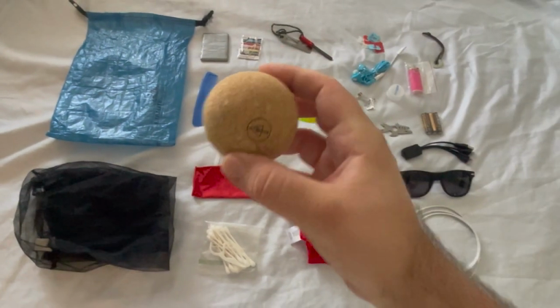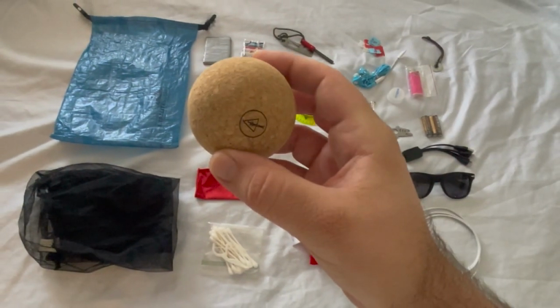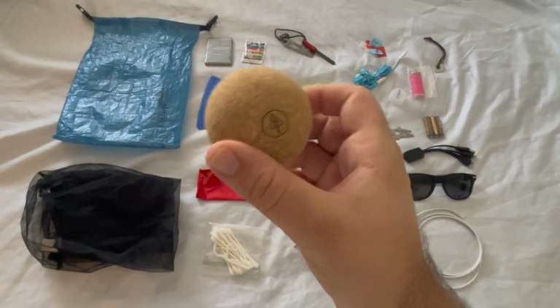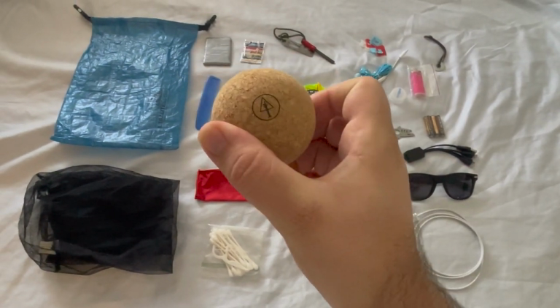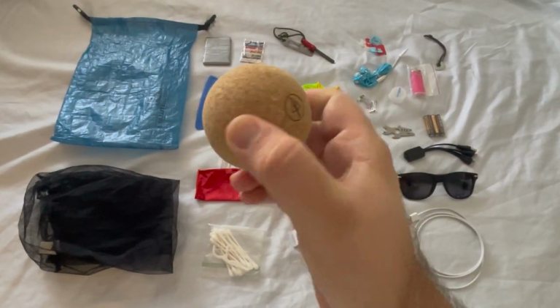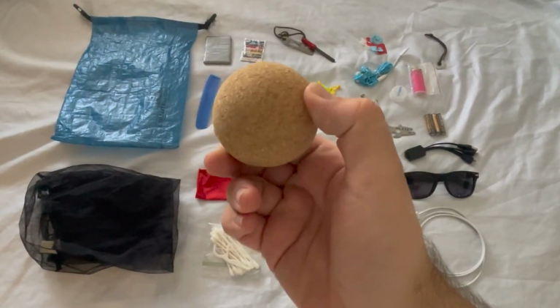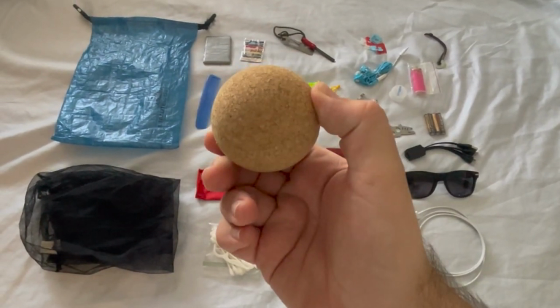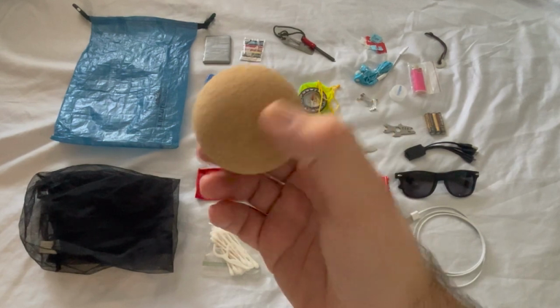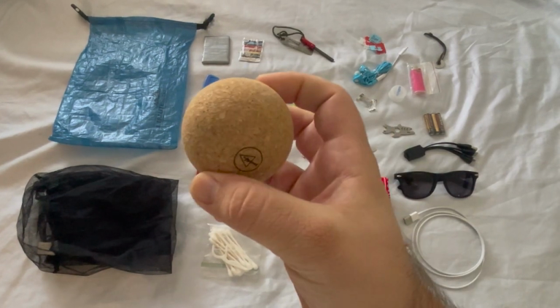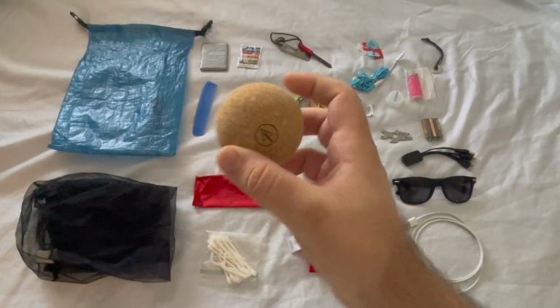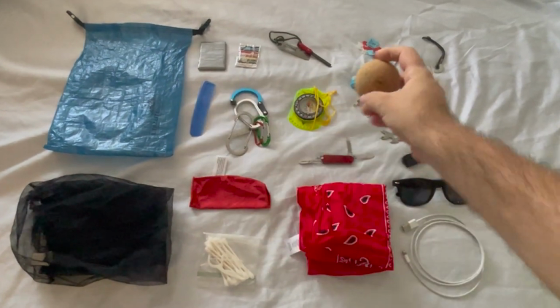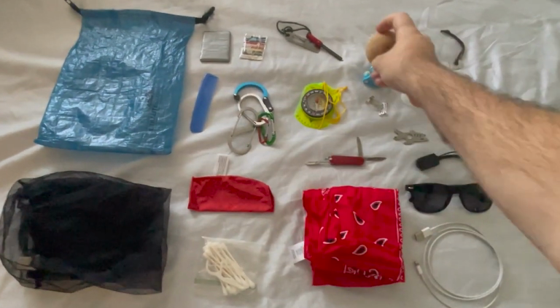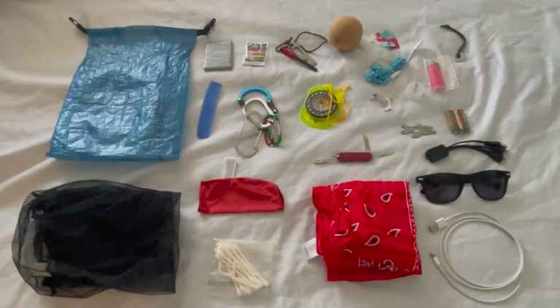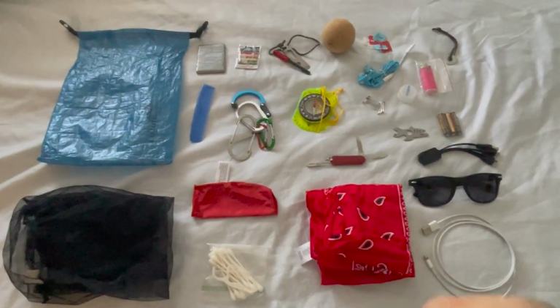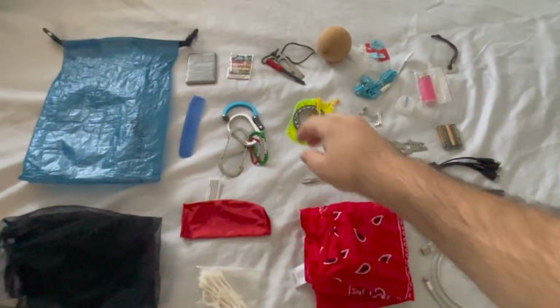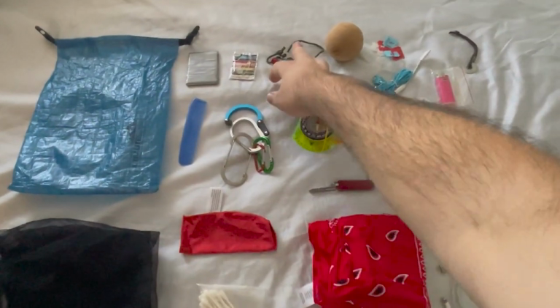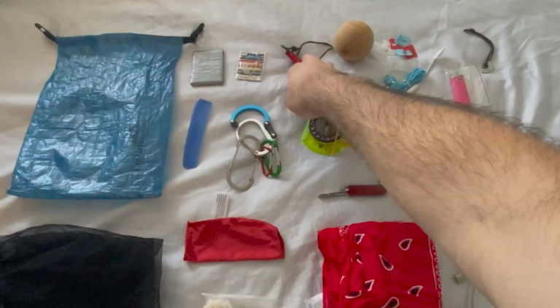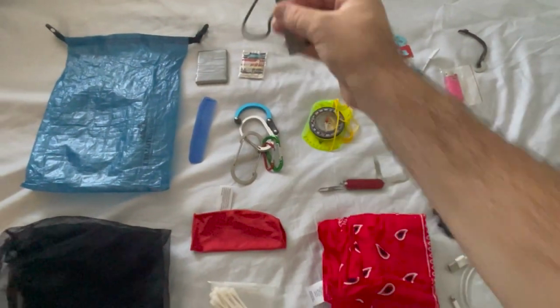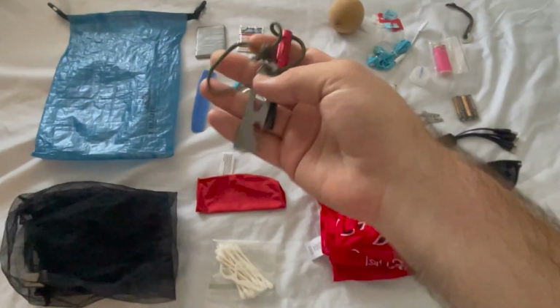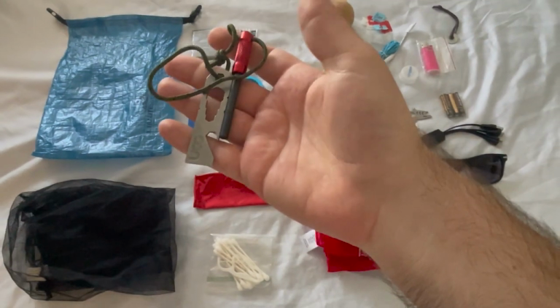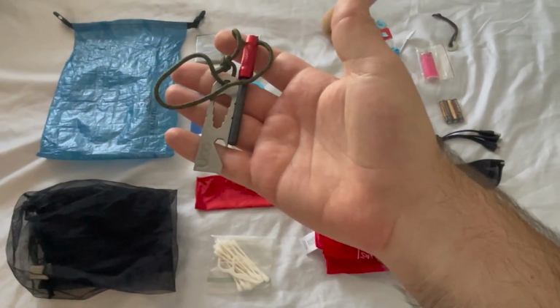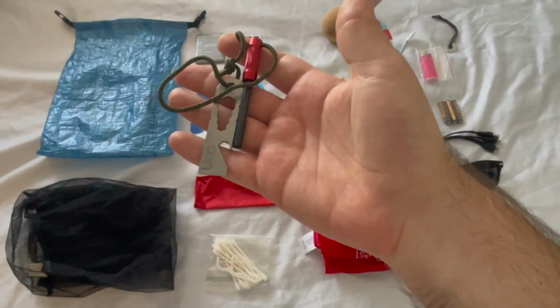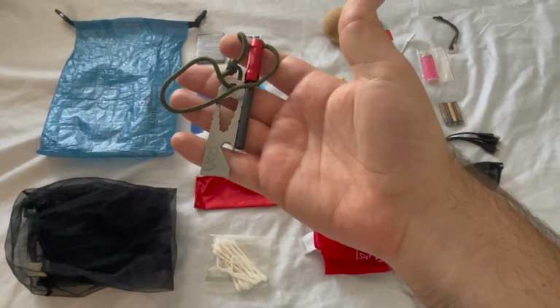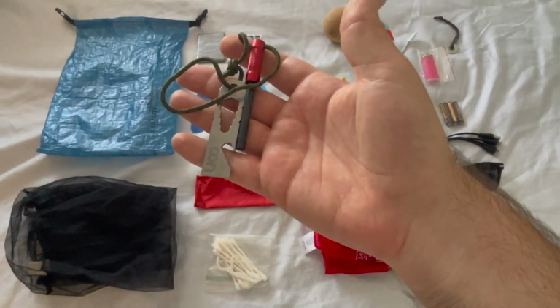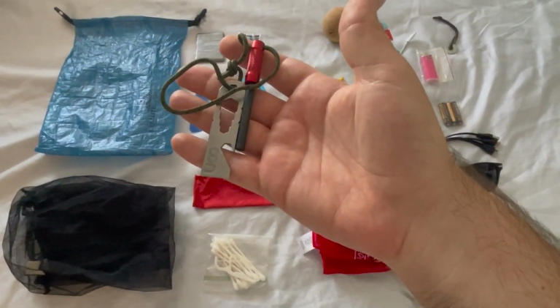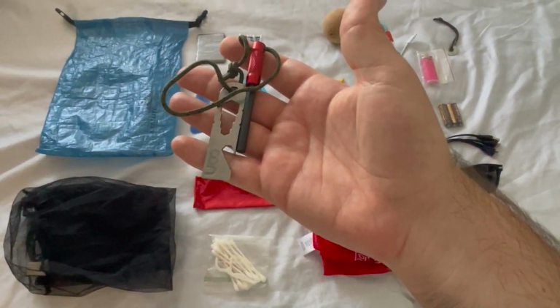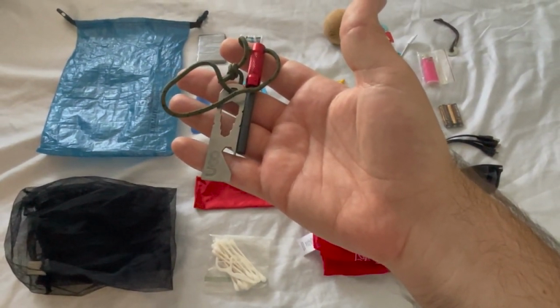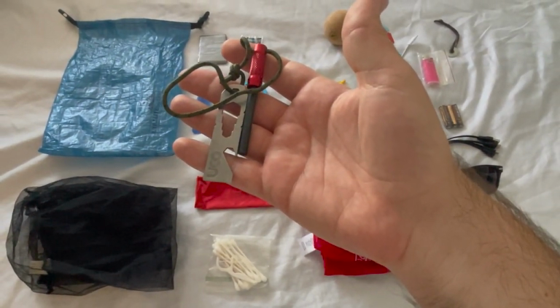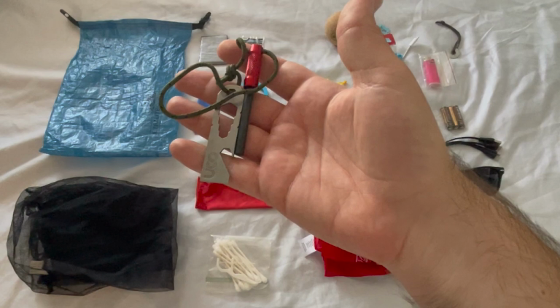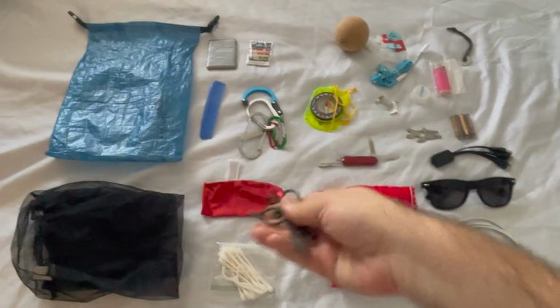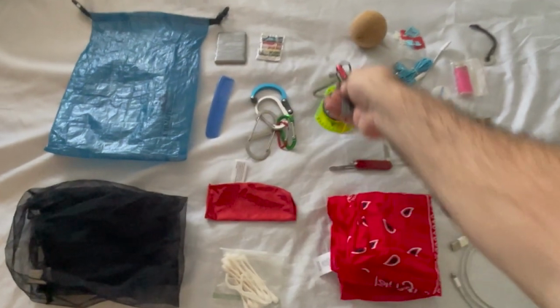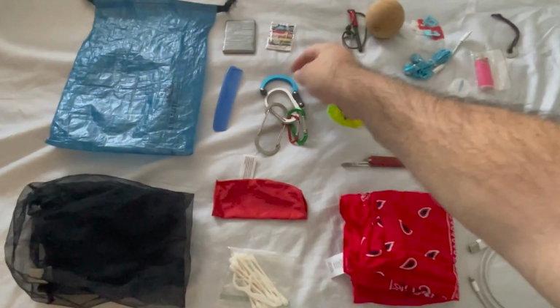At the end of the day, I have a cork ball for rolling out my joints and my feet. The next item in my bag is this ferrule rod — I always keep an extra fire starter on me at all times, just in case something happens.